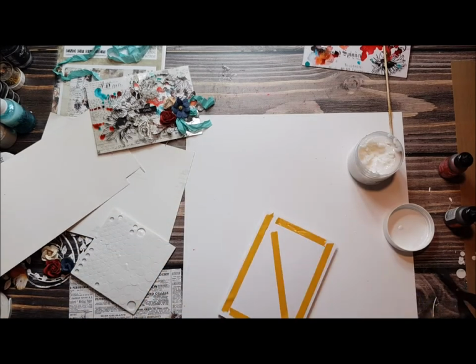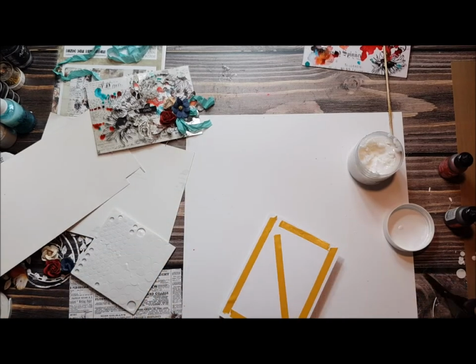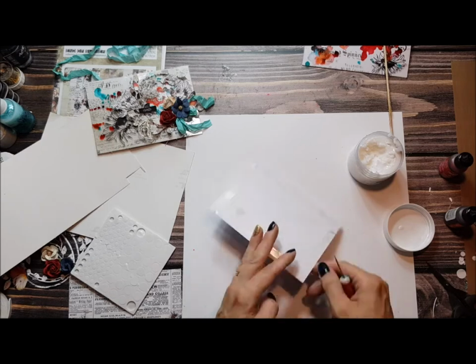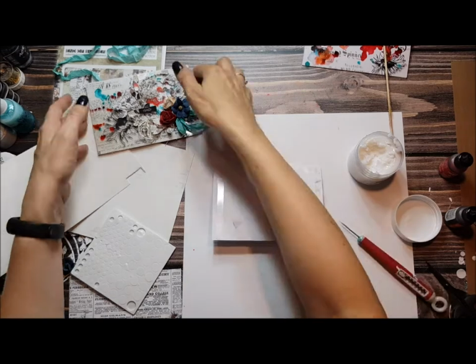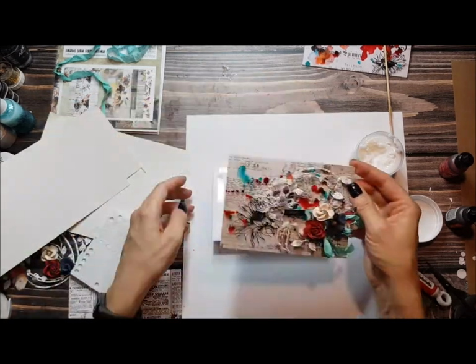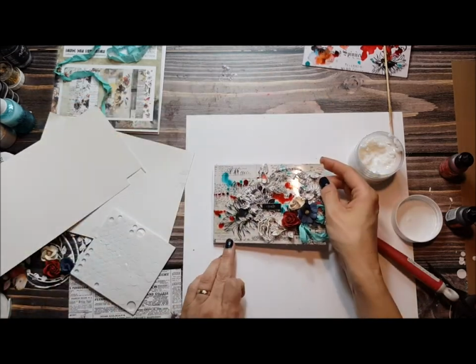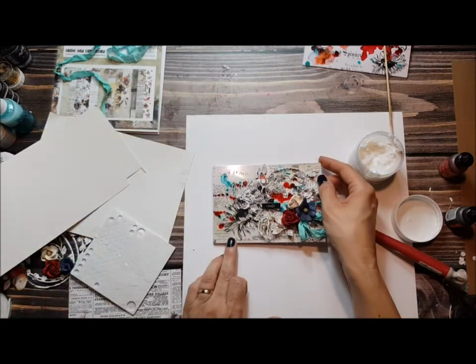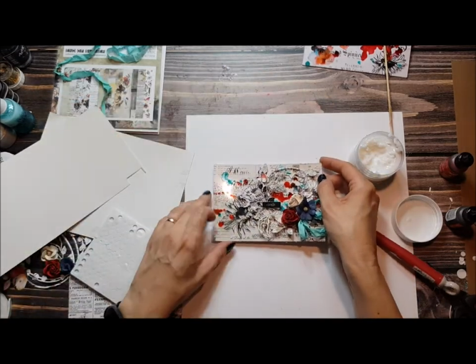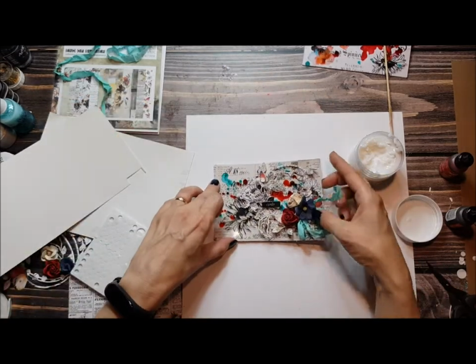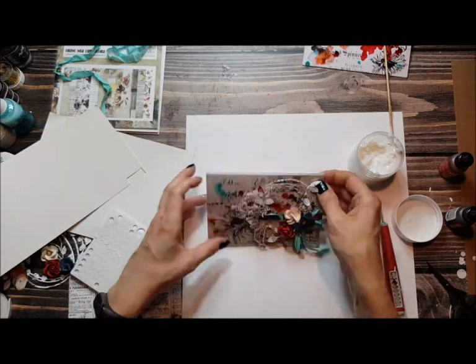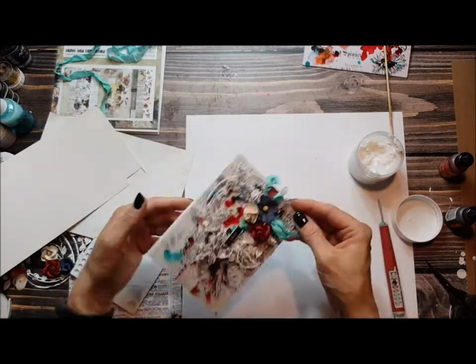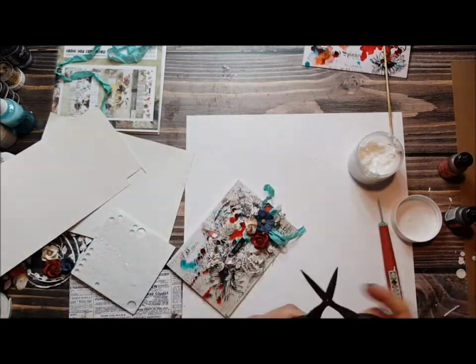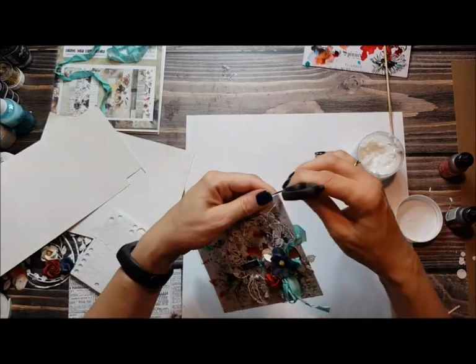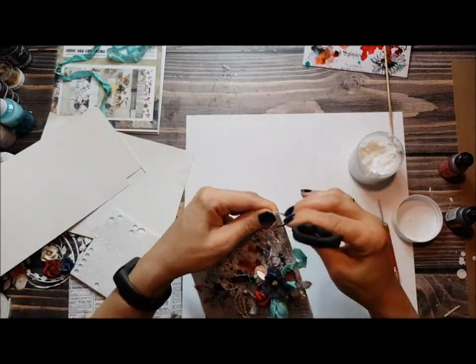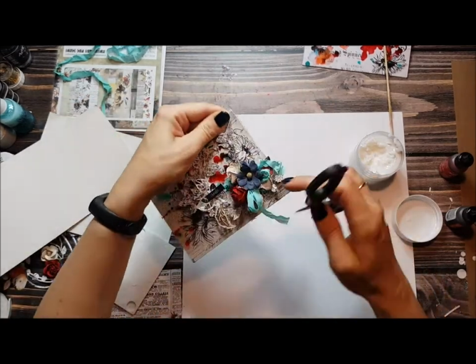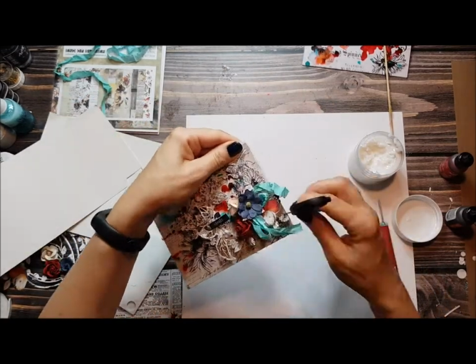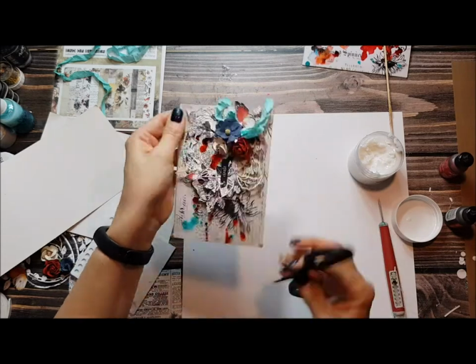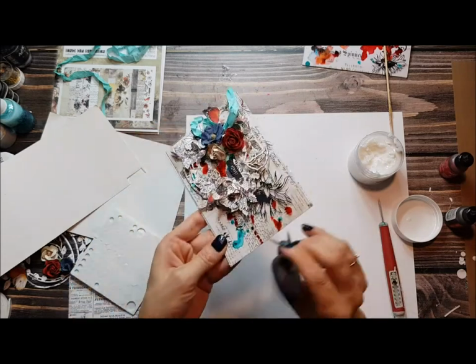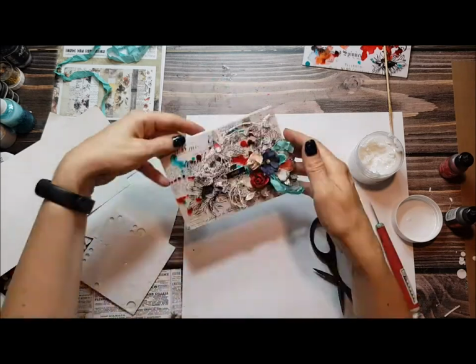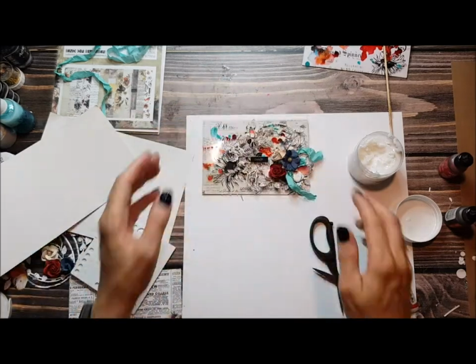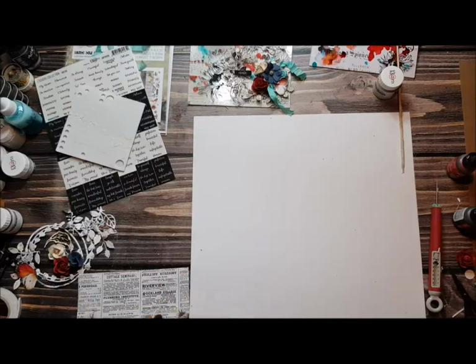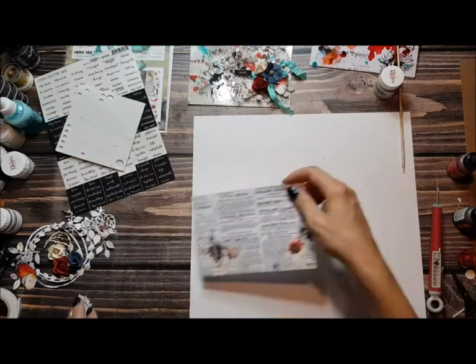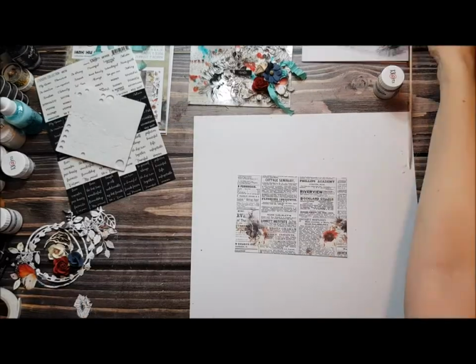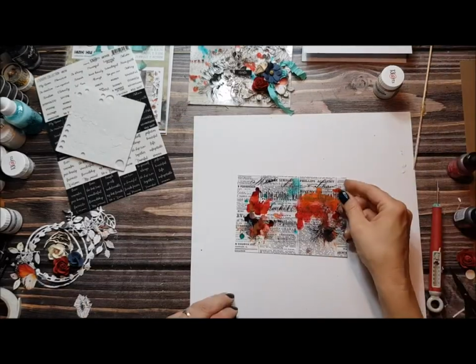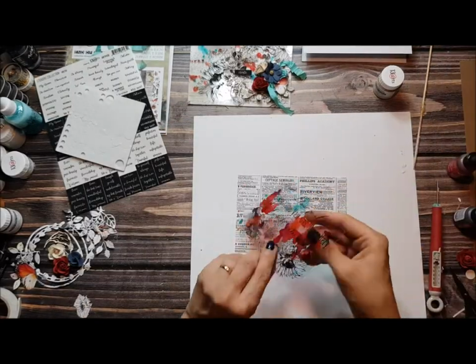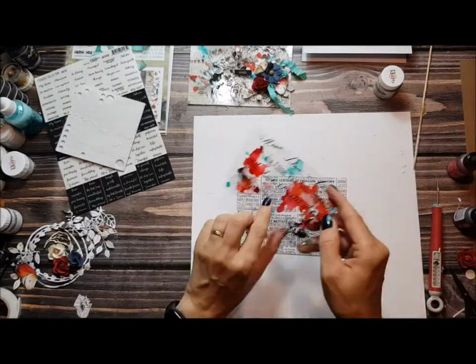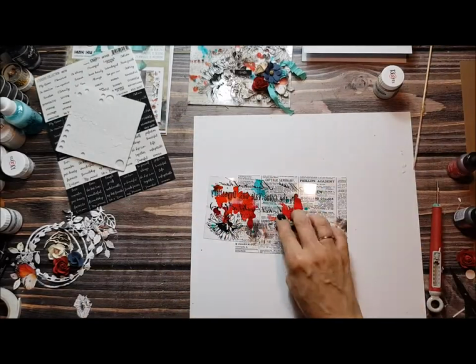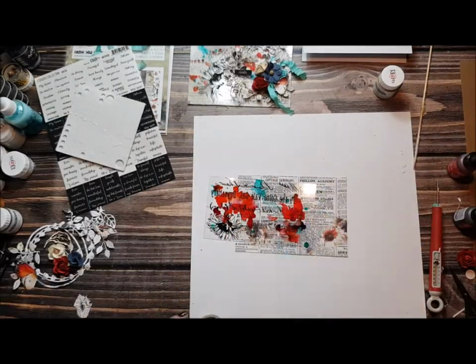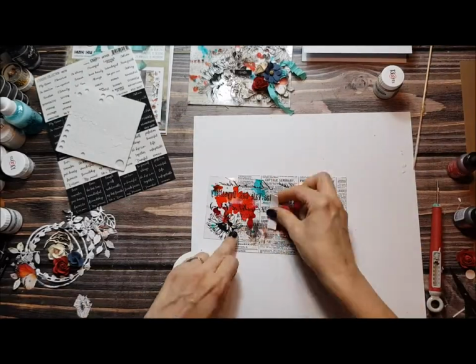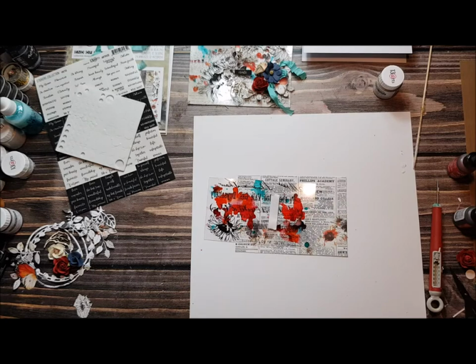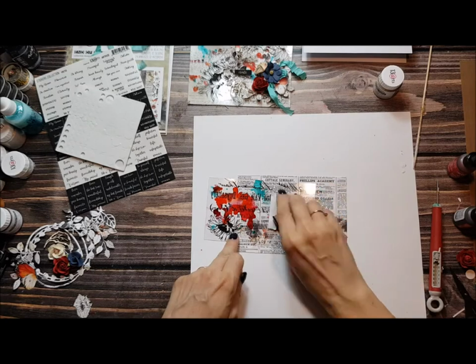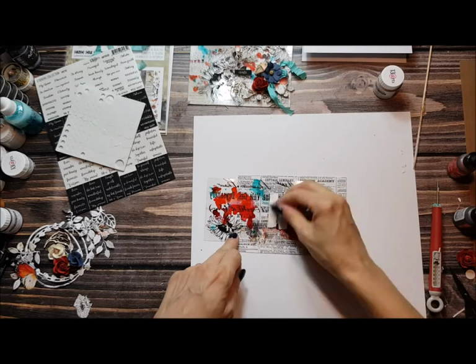At the end, when my card is ready, I'm attaching it to the card base. I work this way — I first work on my card and at the very end I attach it to the card base, so I'm sure they will not be ruined.